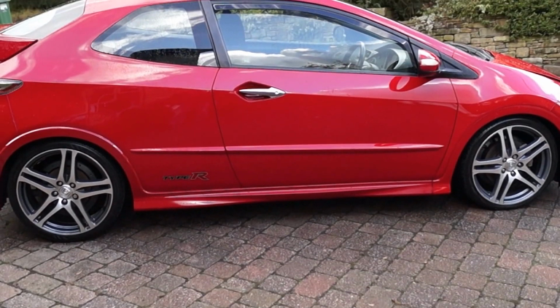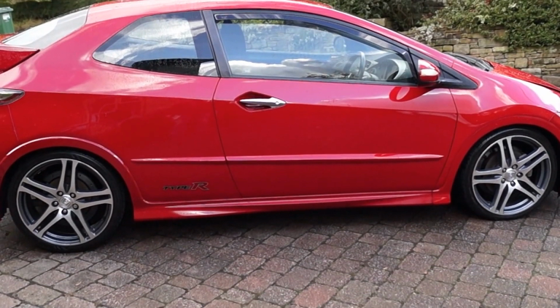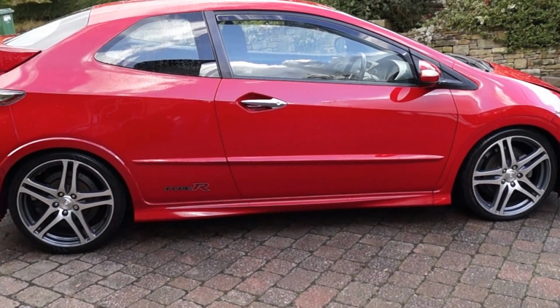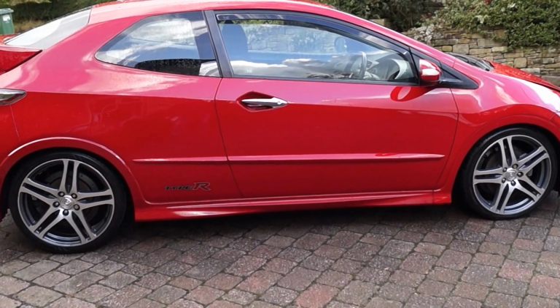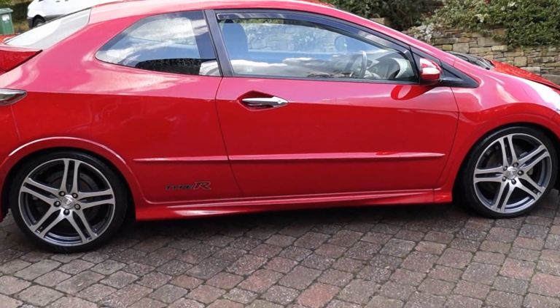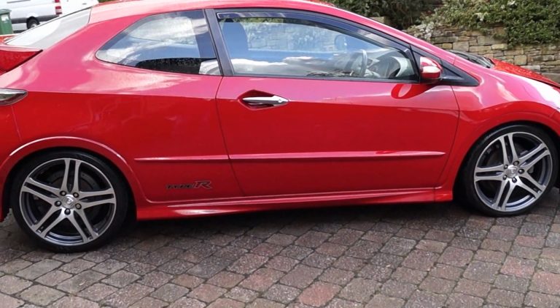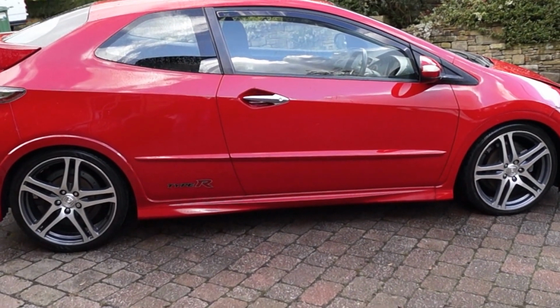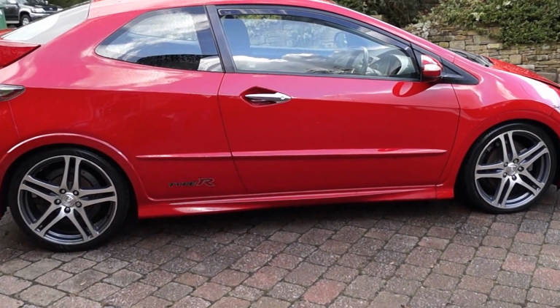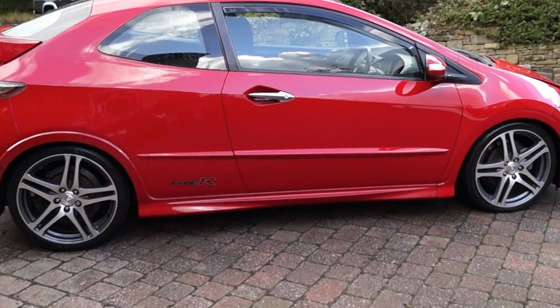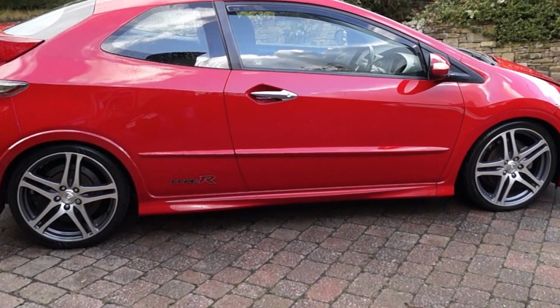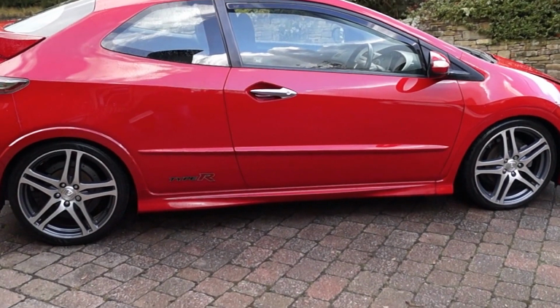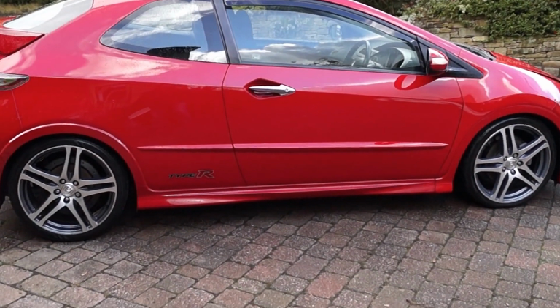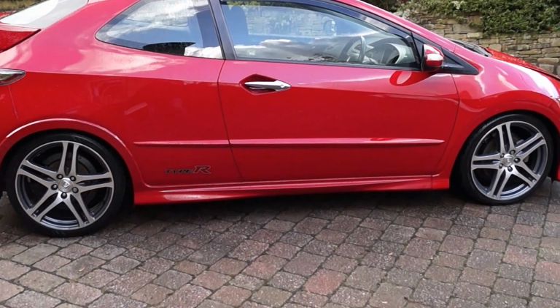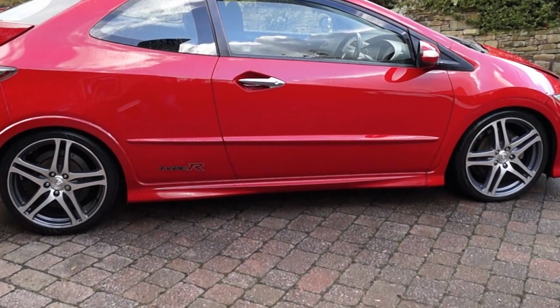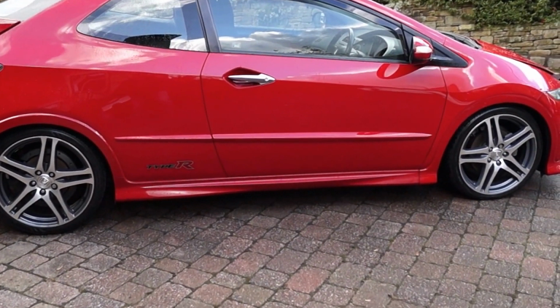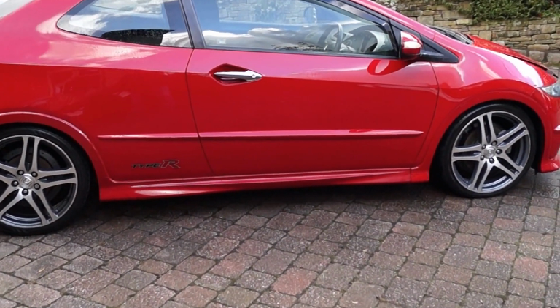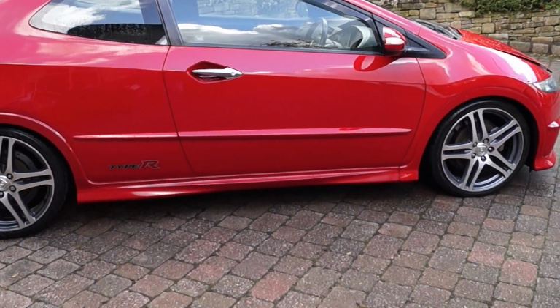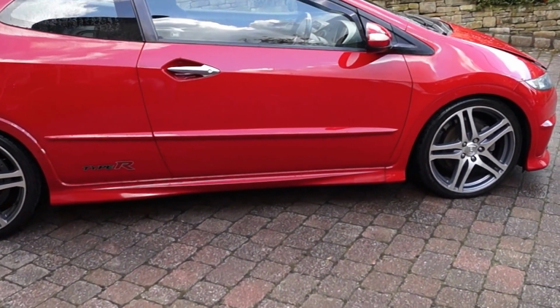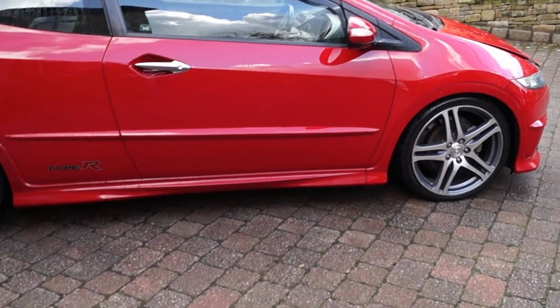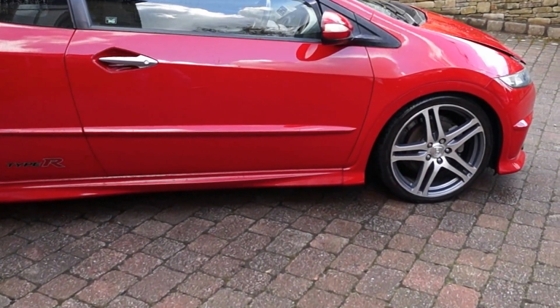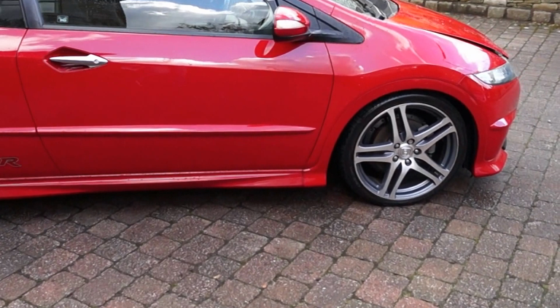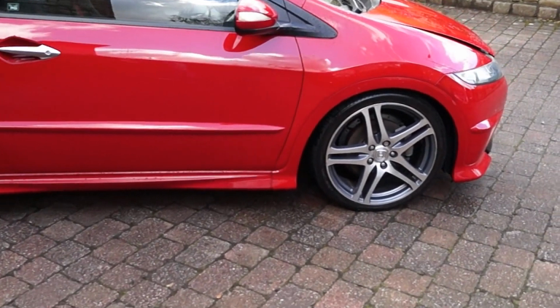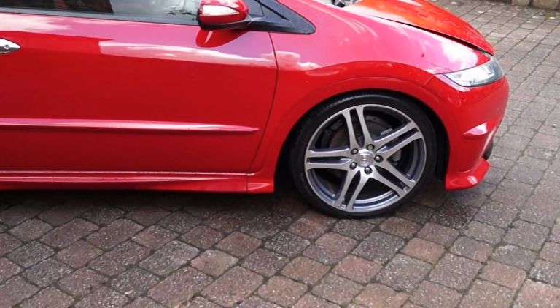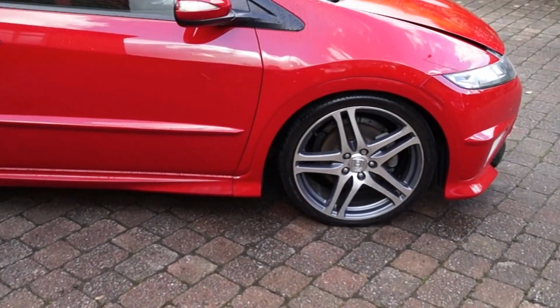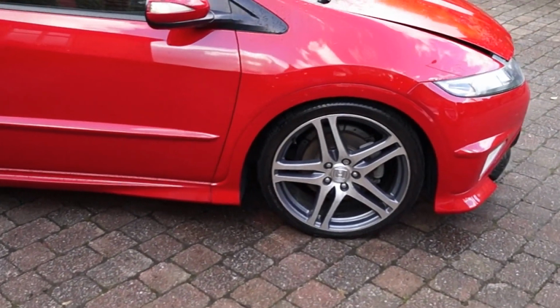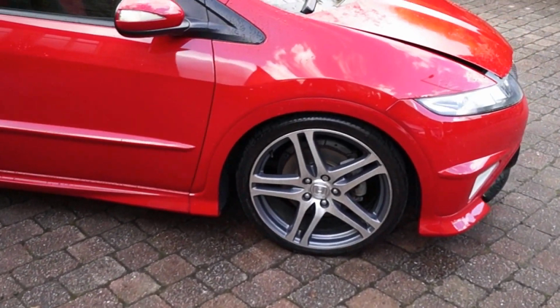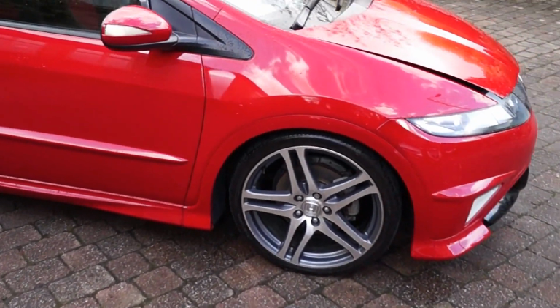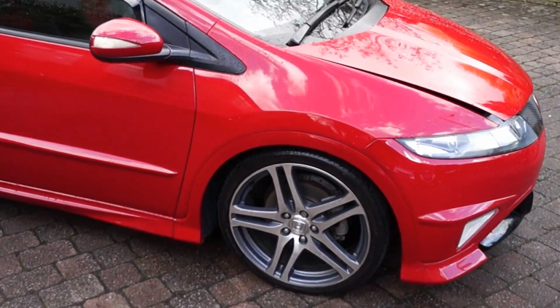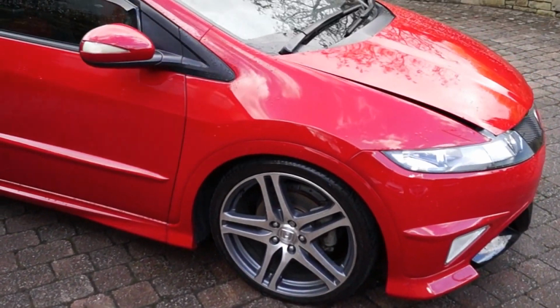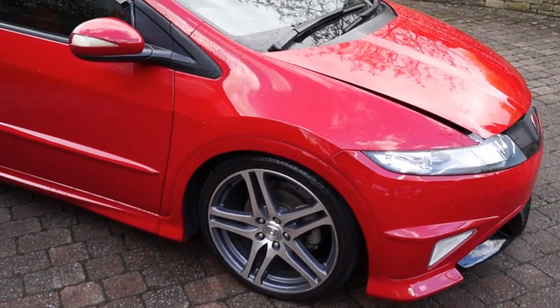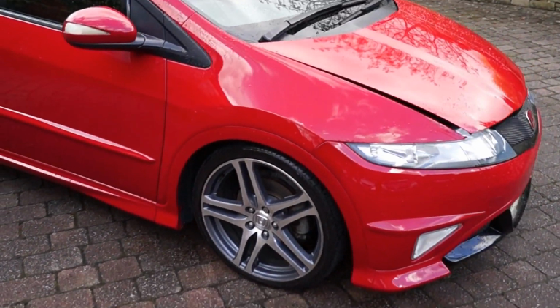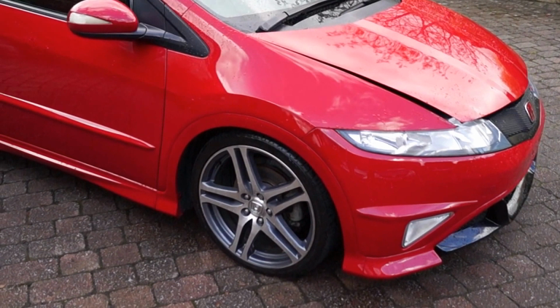Hello, here we have our 2009 Civic Type R GT in Milano Red. As I walk around the car, you can see she's a very clean example. It's got a great options list on this car.